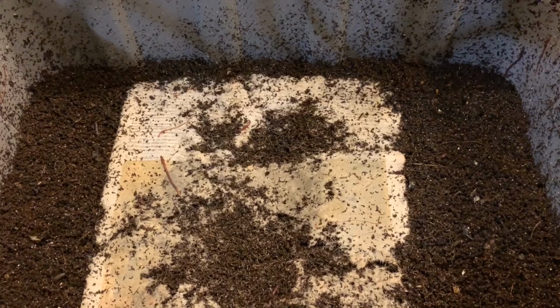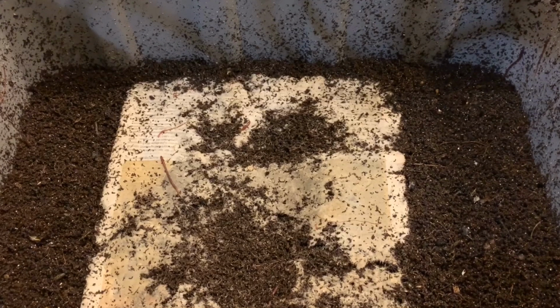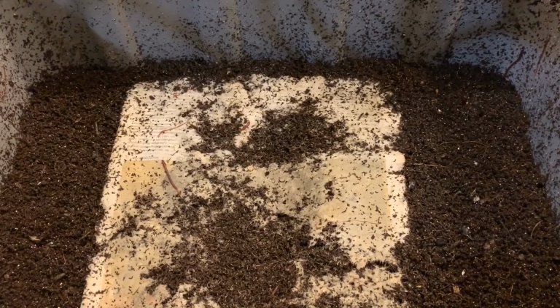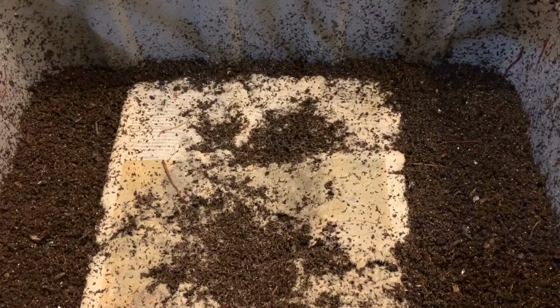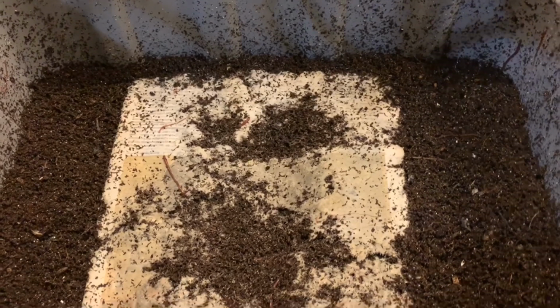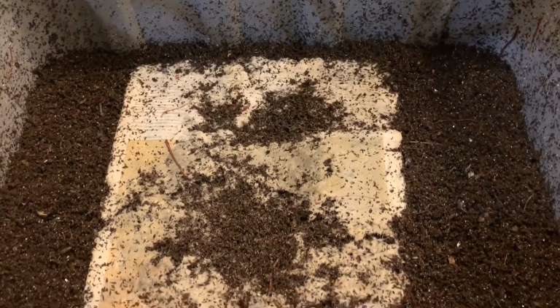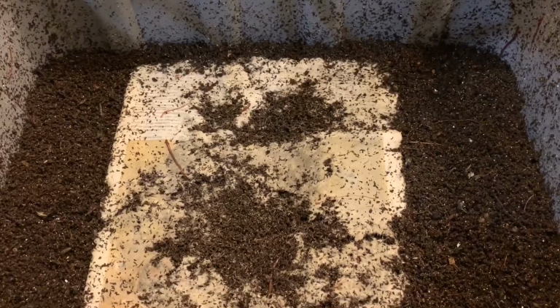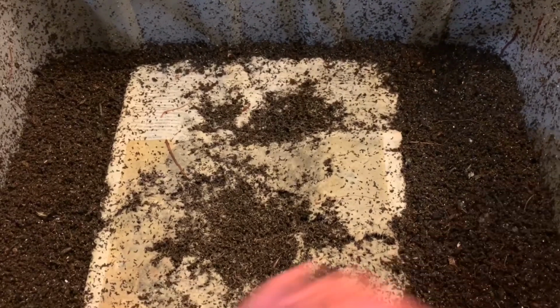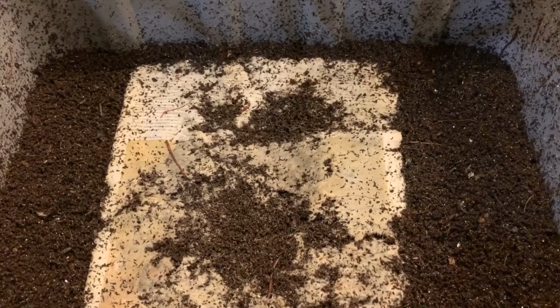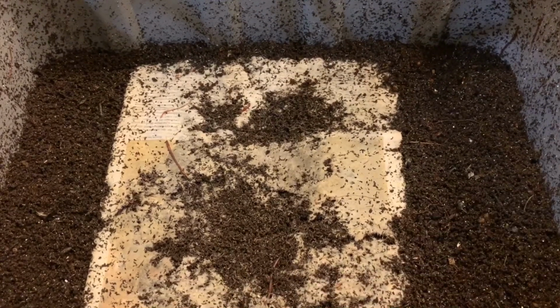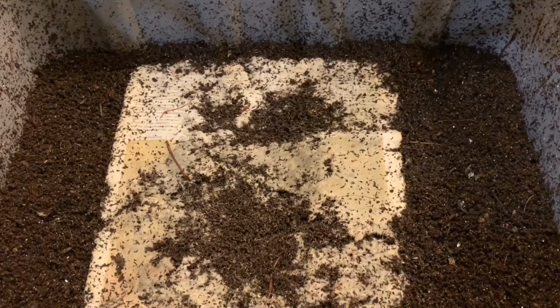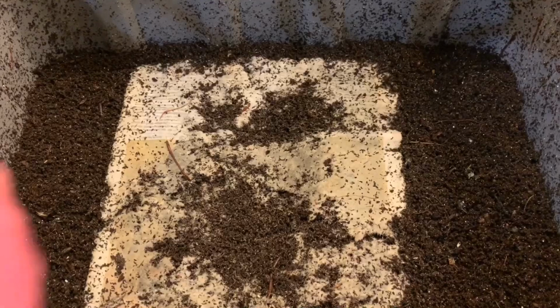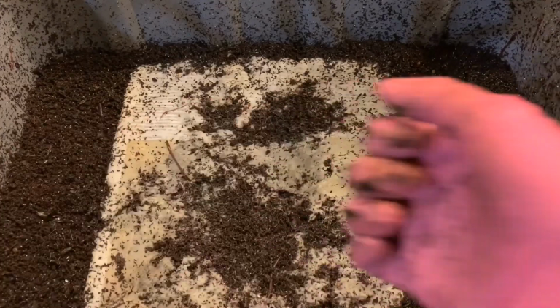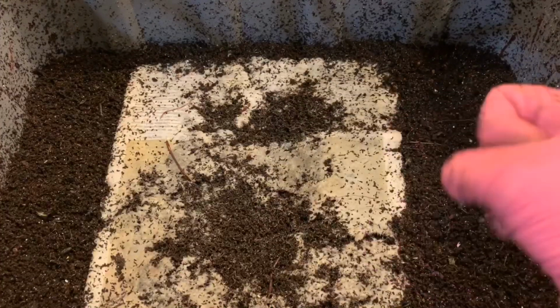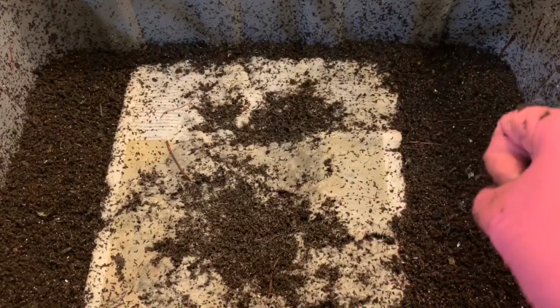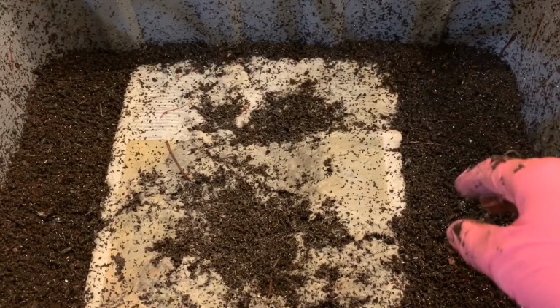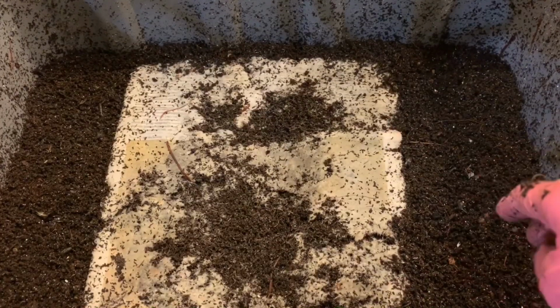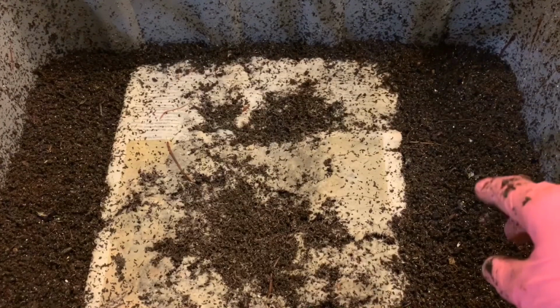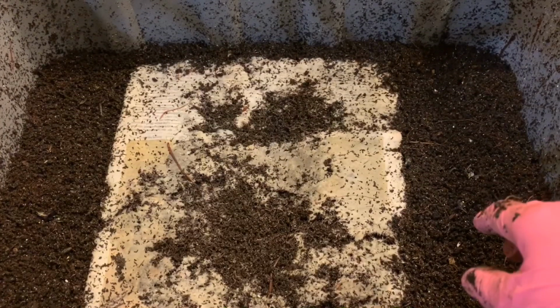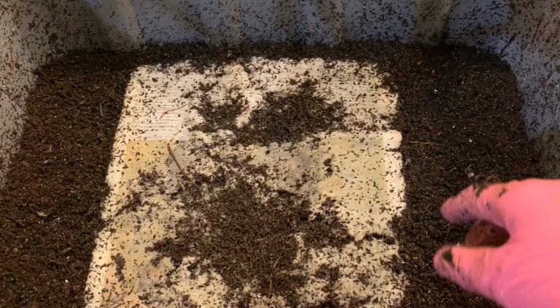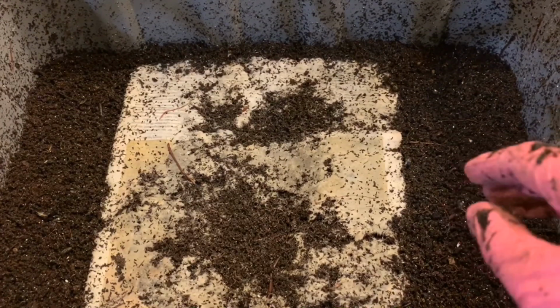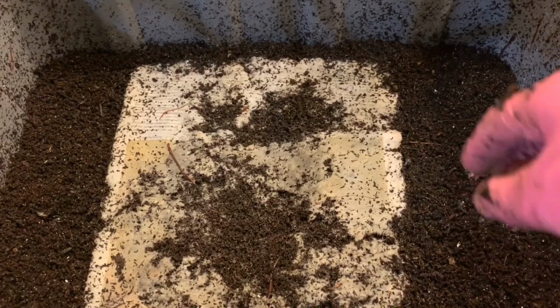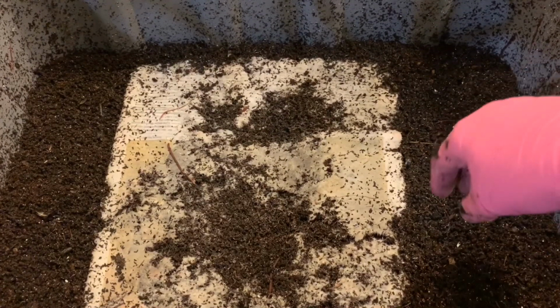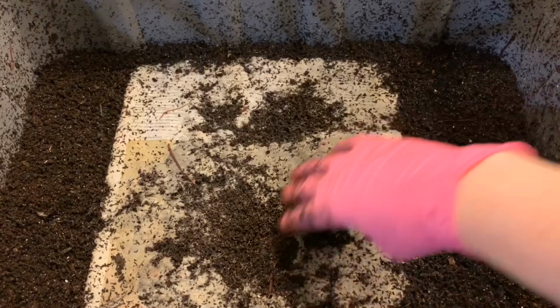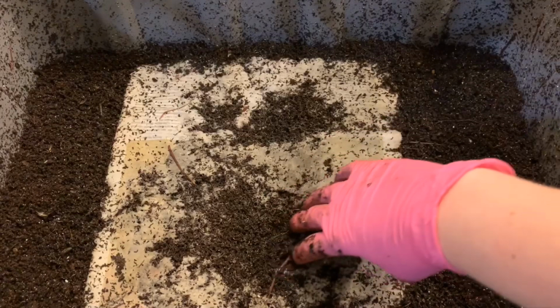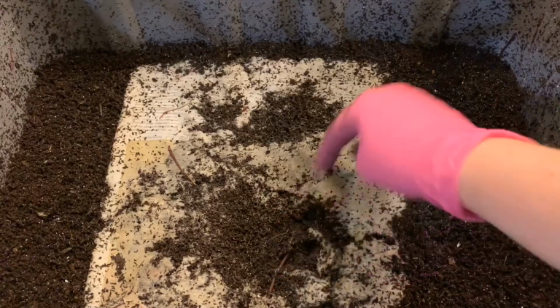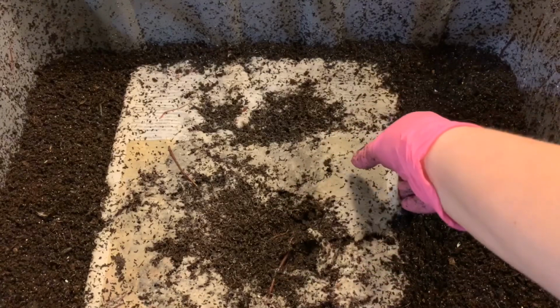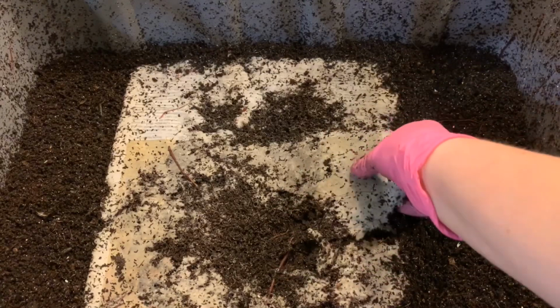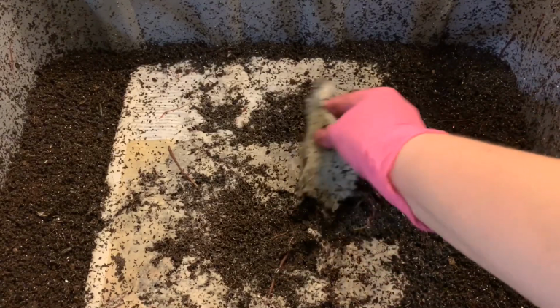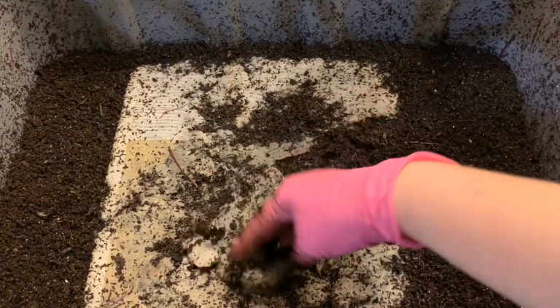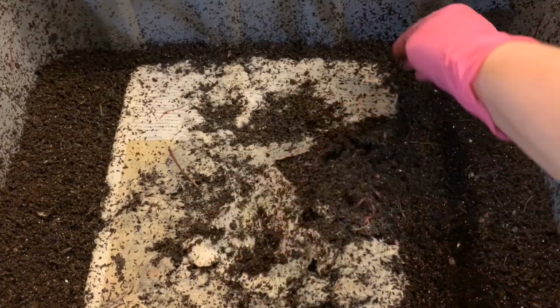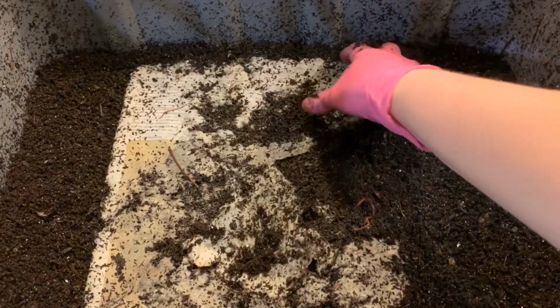Hey everybody, it's Emily the Crazy Worm Lady. I'm here today with the sand versus eggshell comparison — I have not forgotten about them. I was working in the worm bins today trying to catch up on all my videos, and this is the eggshell bin.